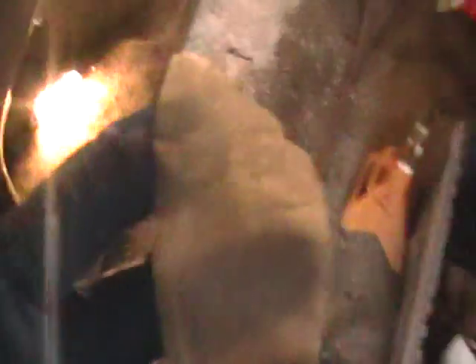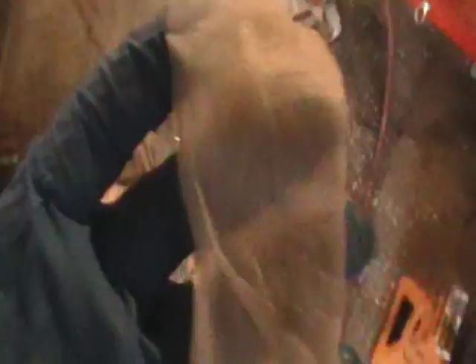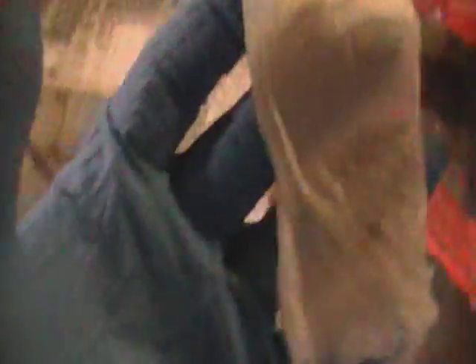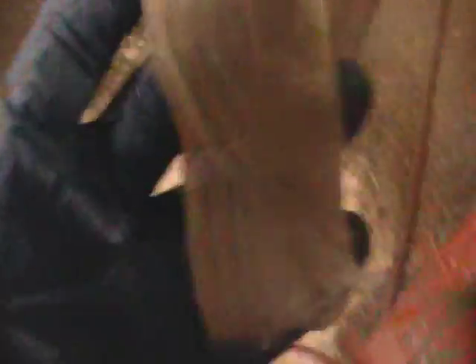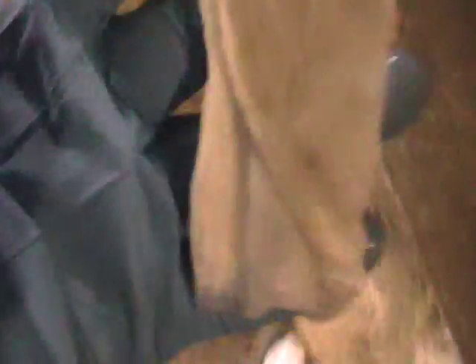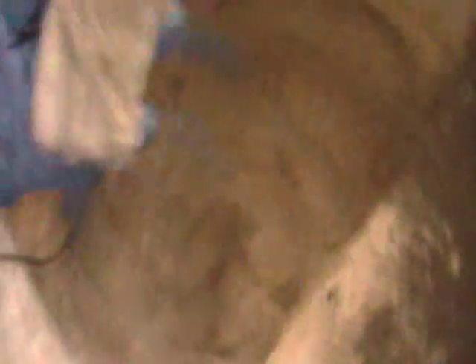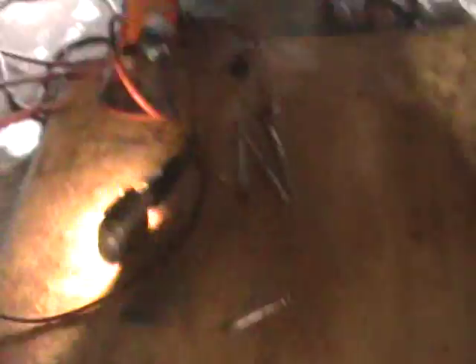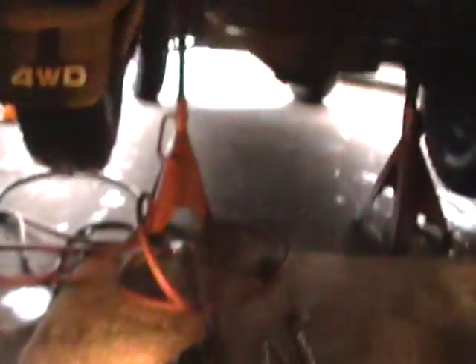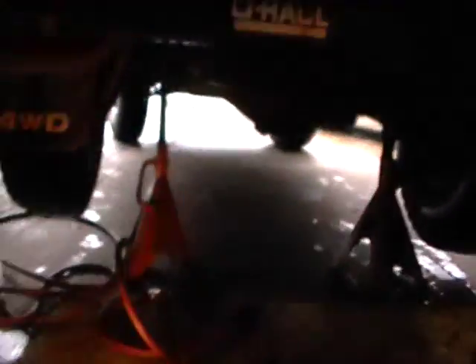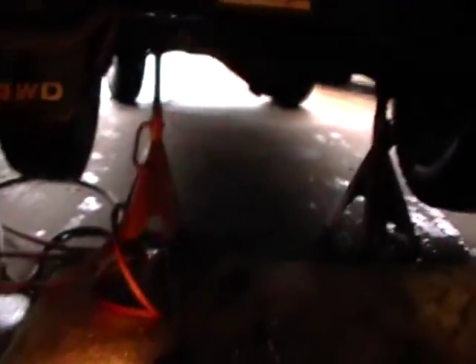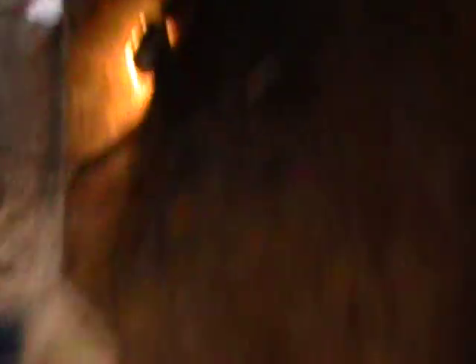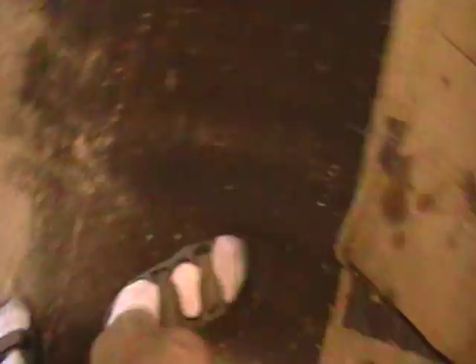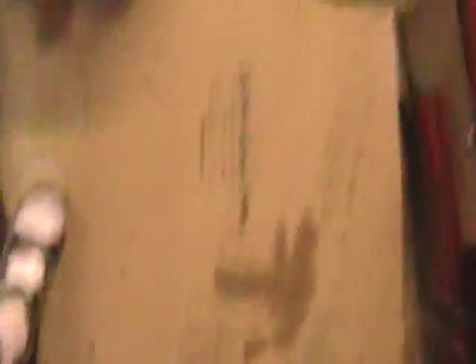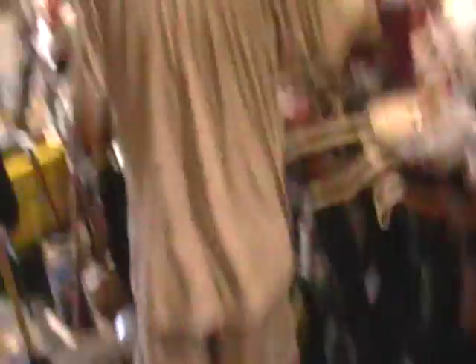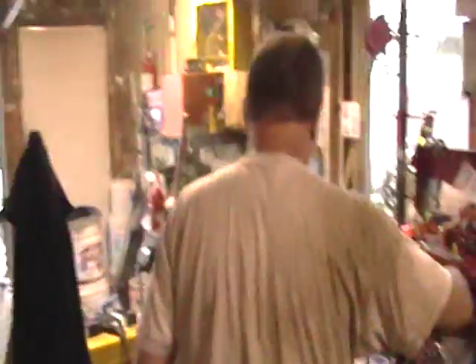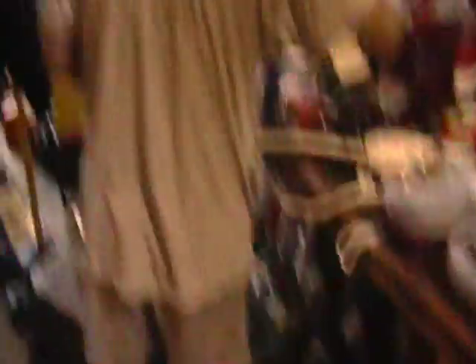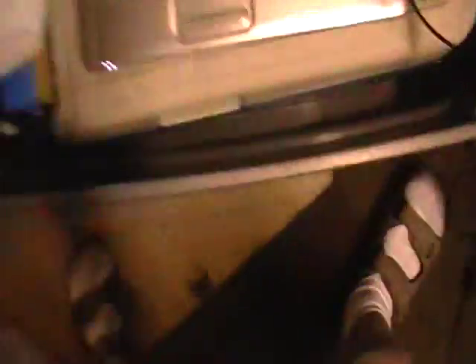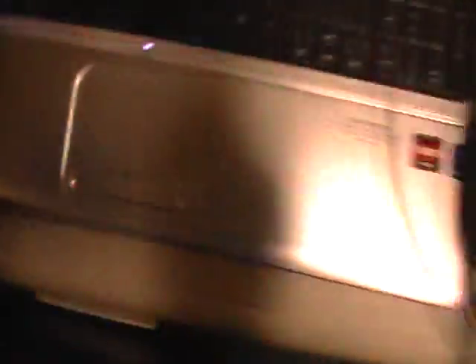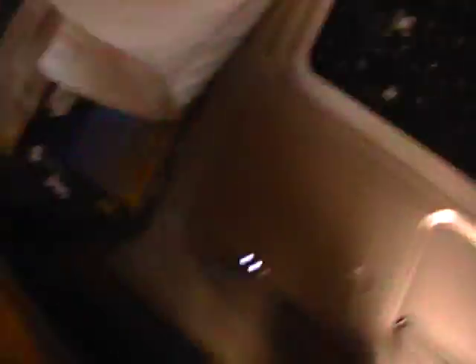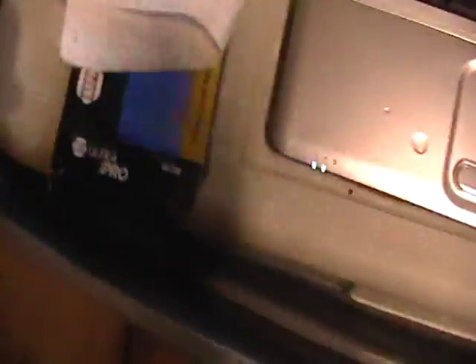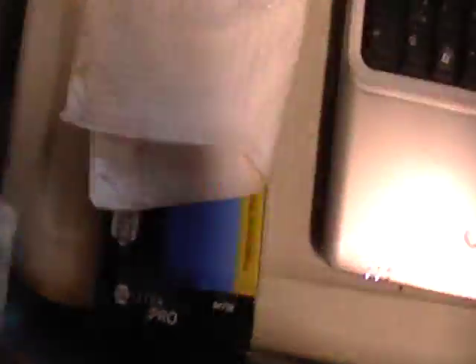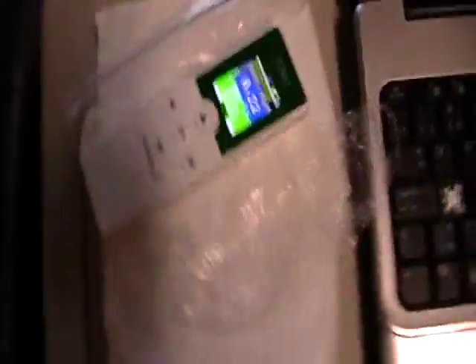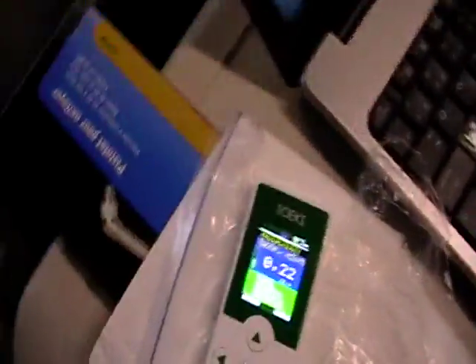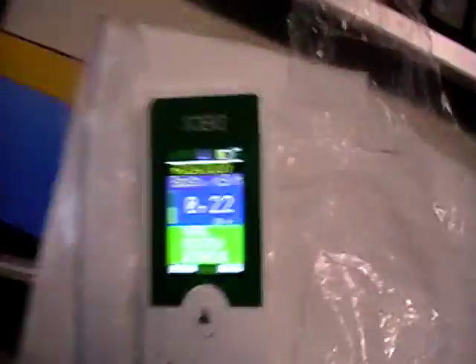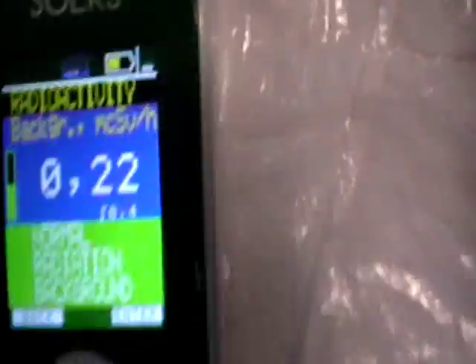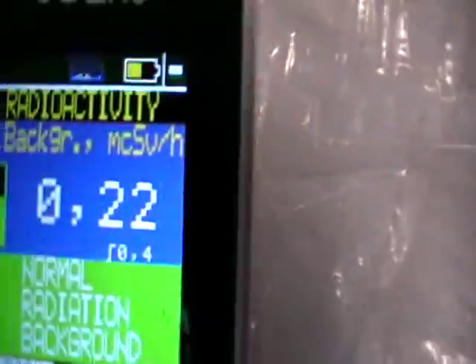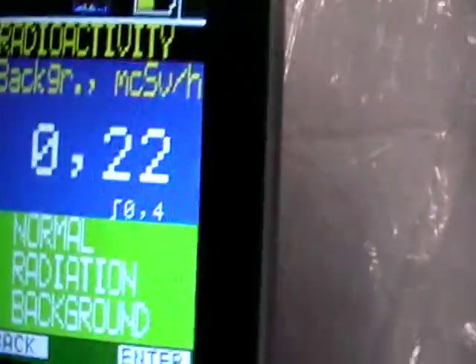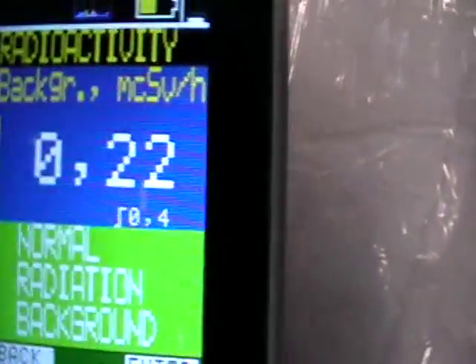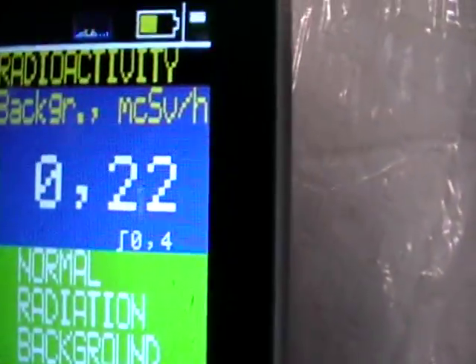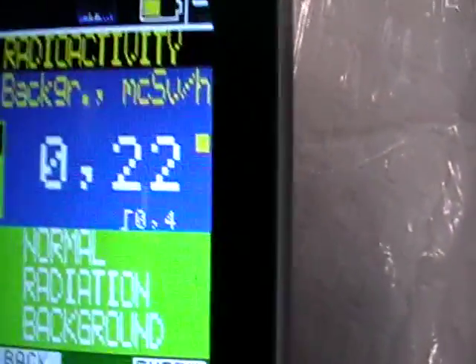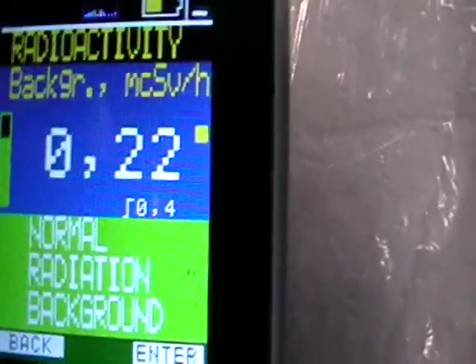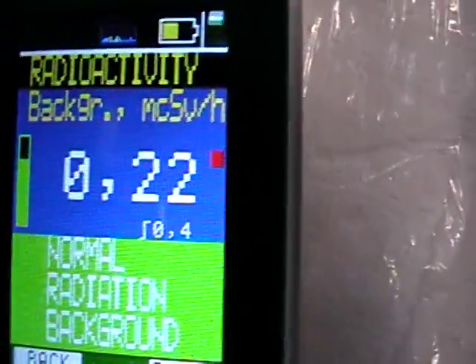So I've got everything set up. Here's a Geiger counter sitting on that piece of plastic. There's your normal background radiation of 0.22.